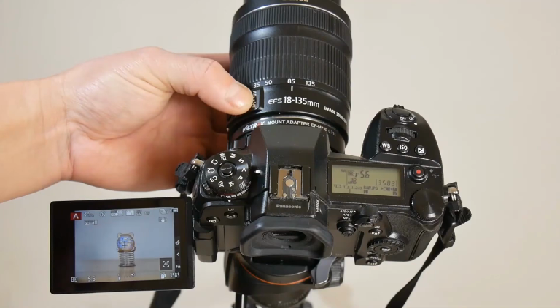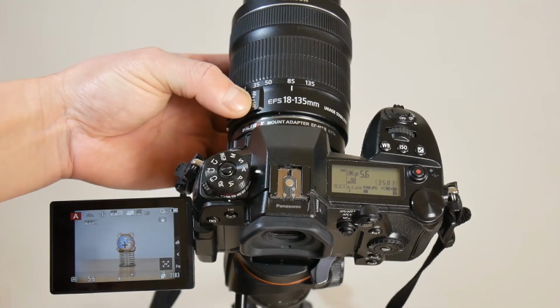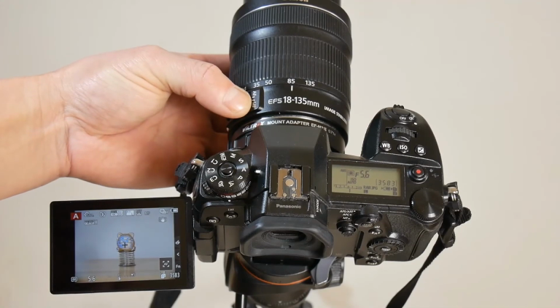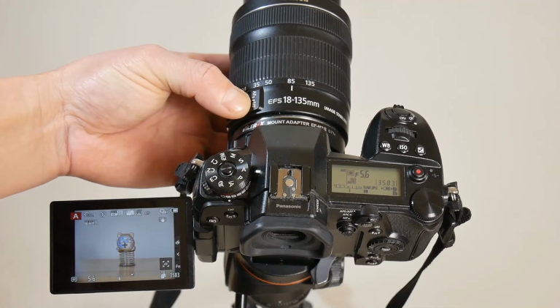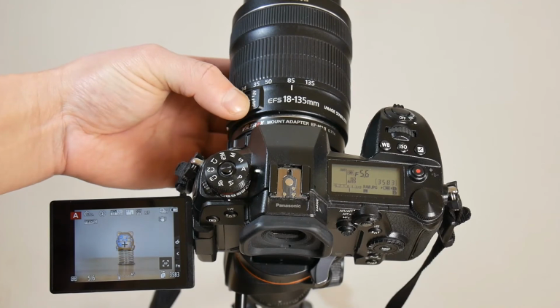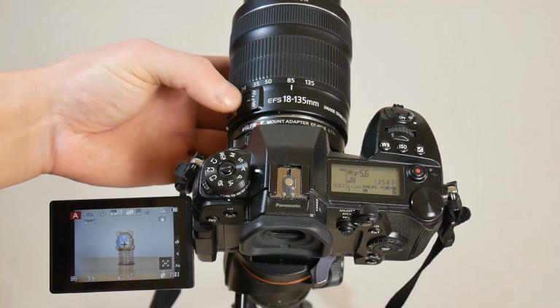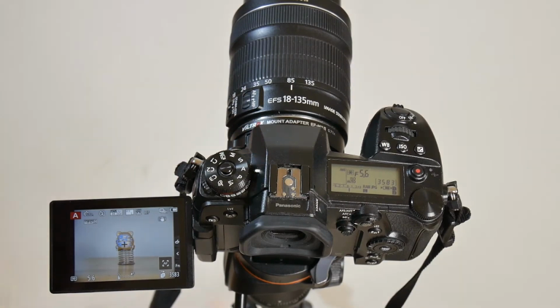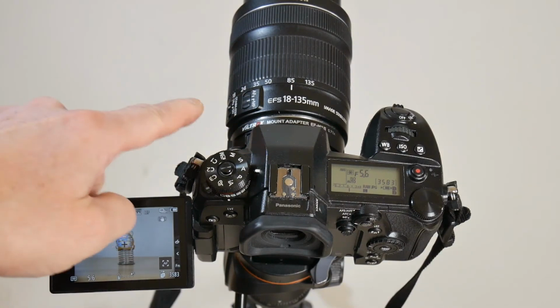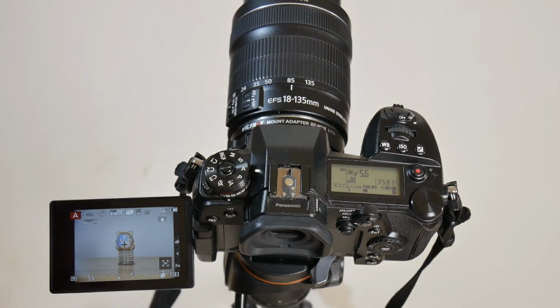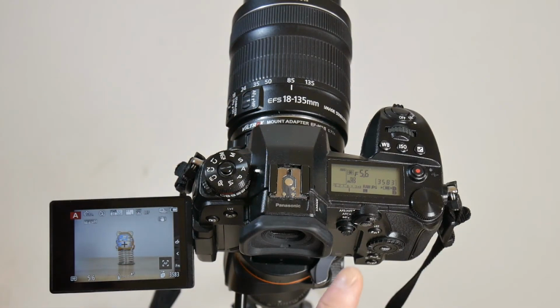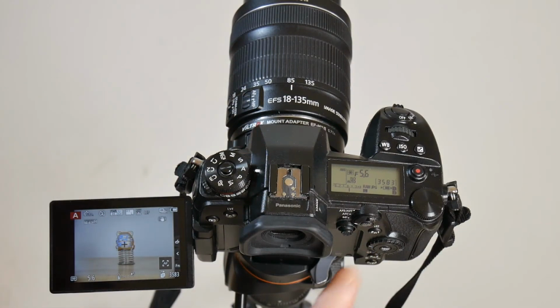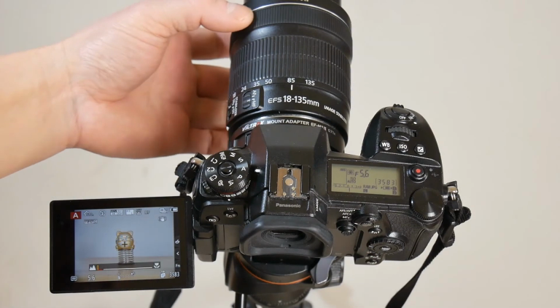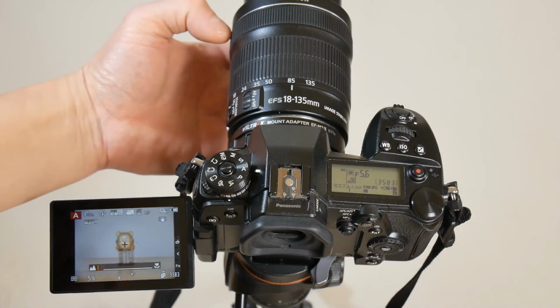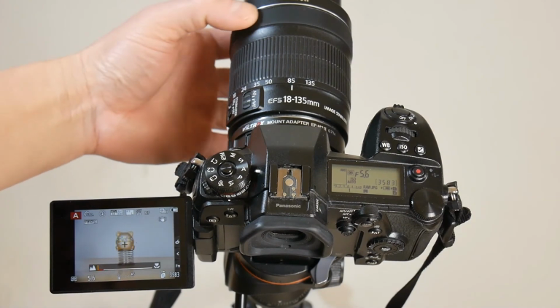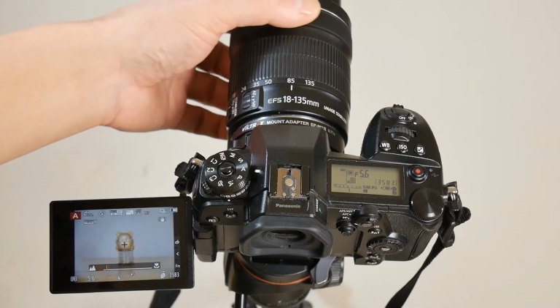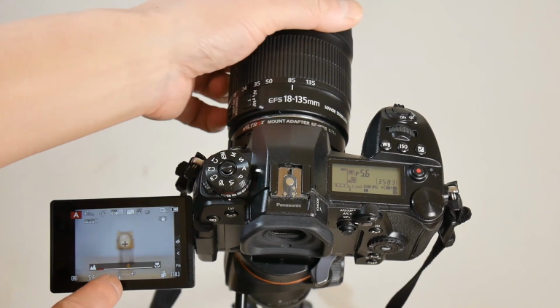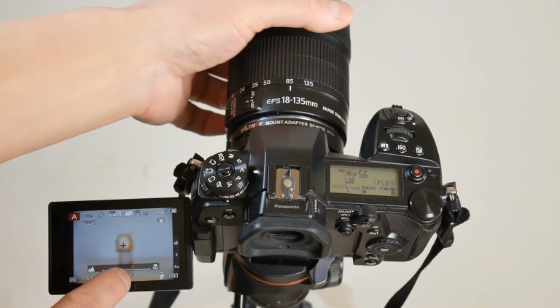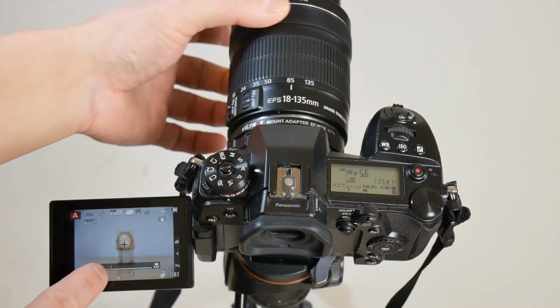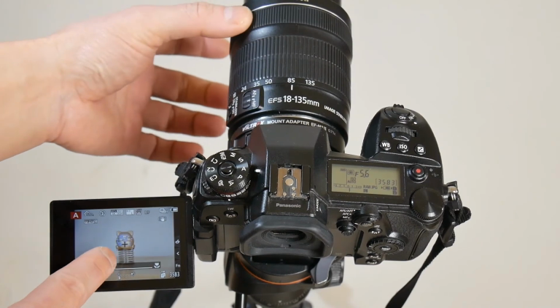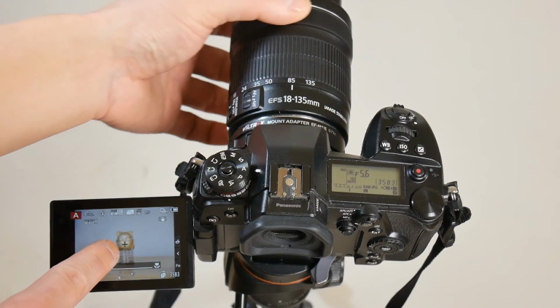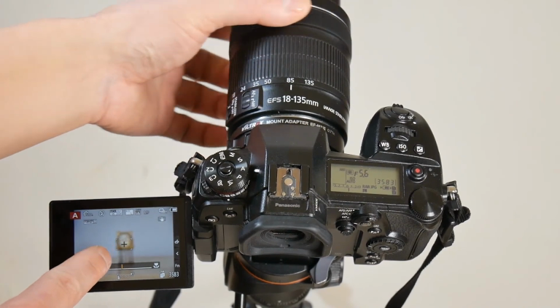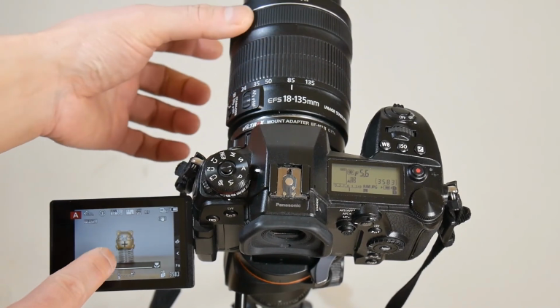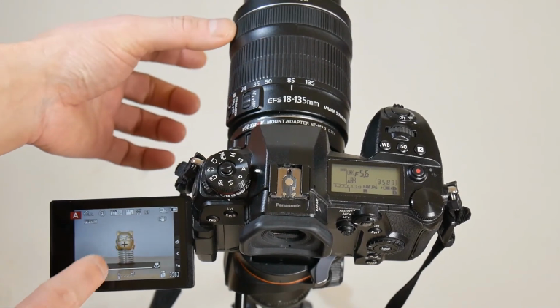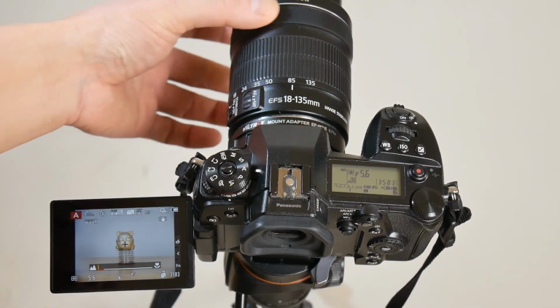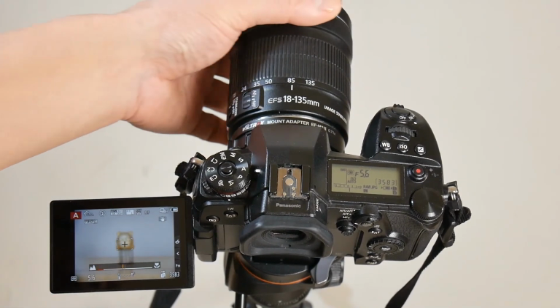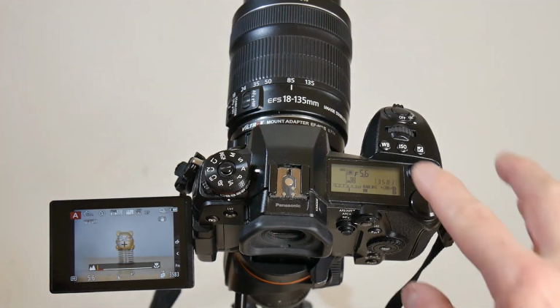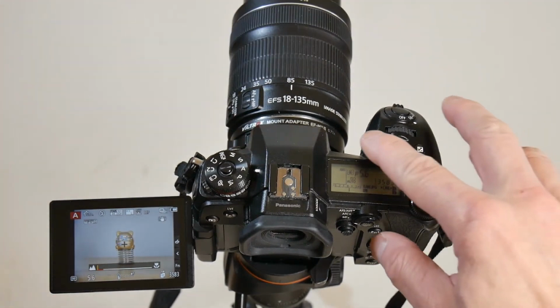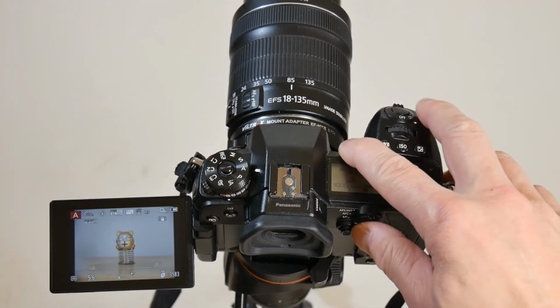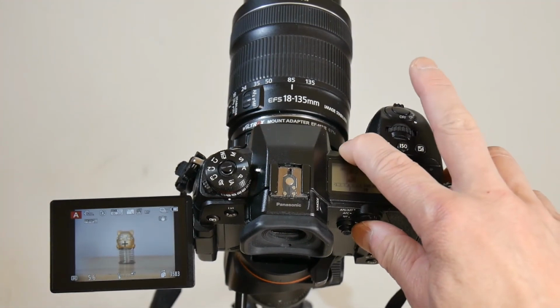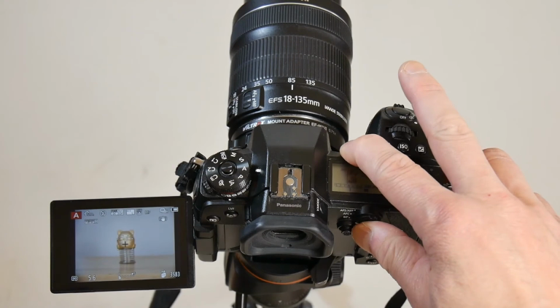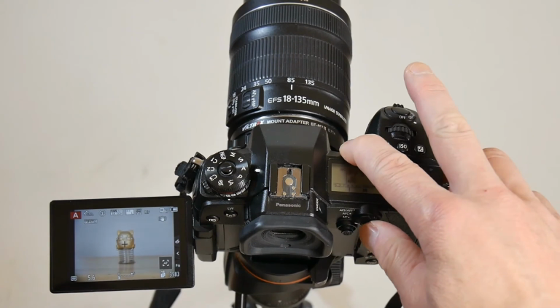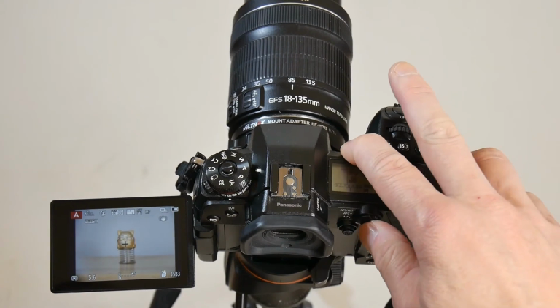With the lens switched to MF and the camera kept at MF, turning the focus ring allows manual focusing and the camera shows focus position on the display. Pressing the back button auto focus will not work.